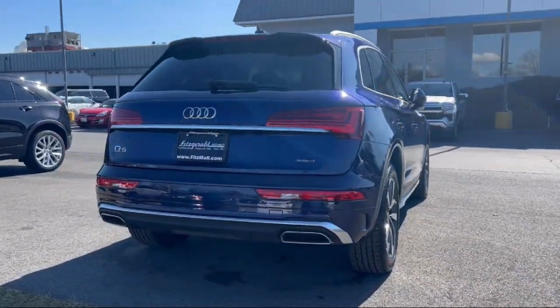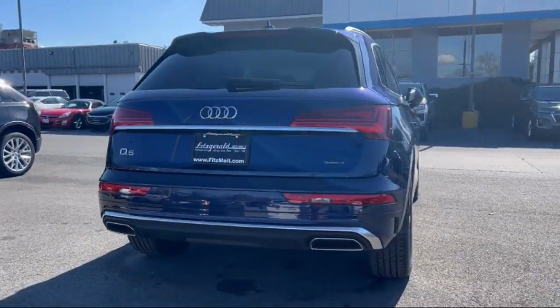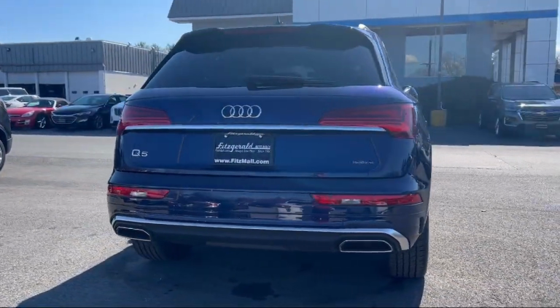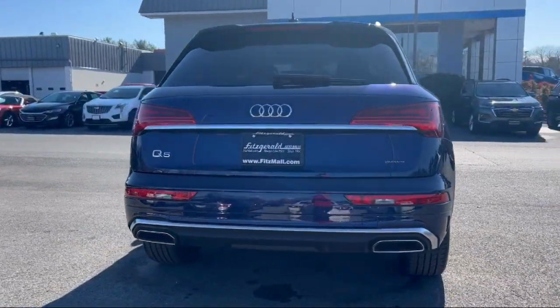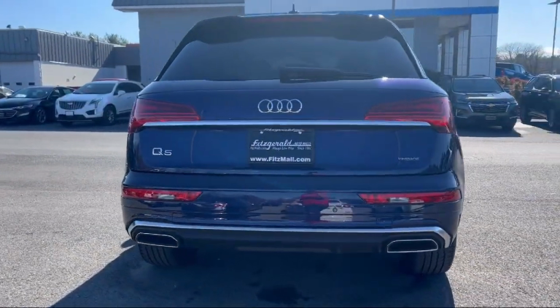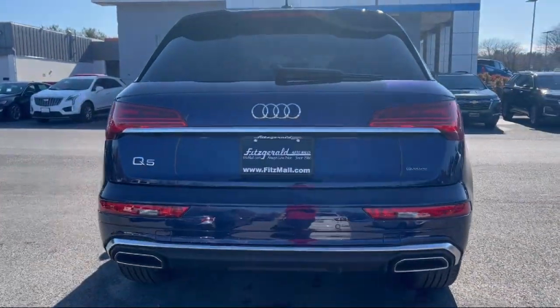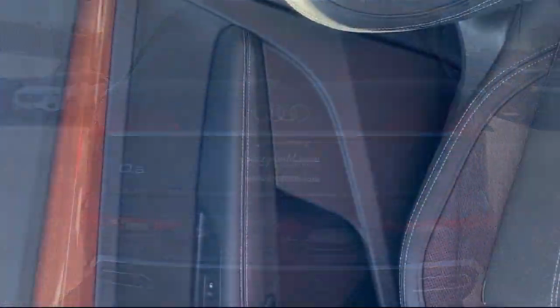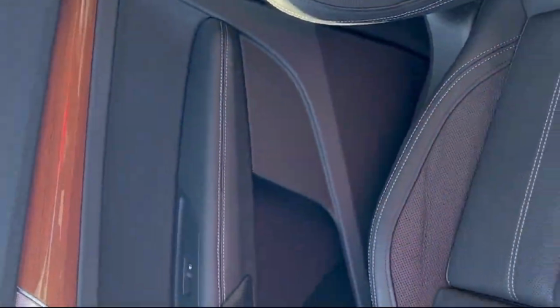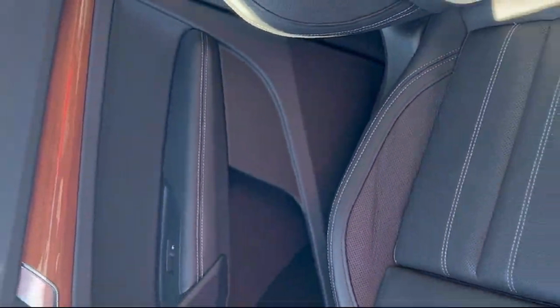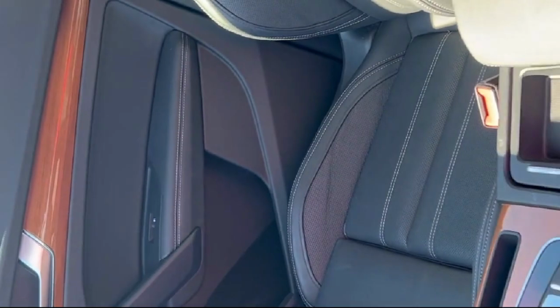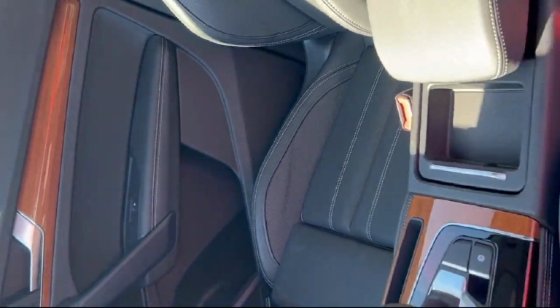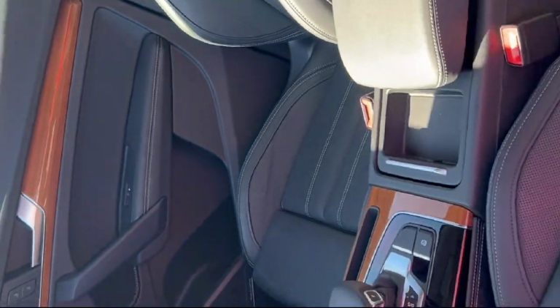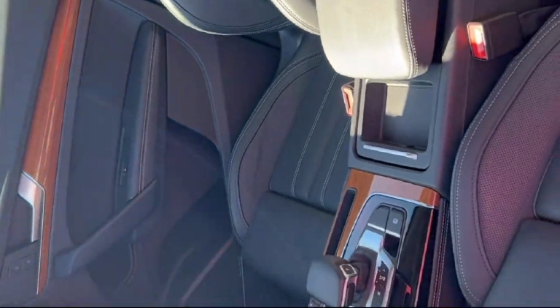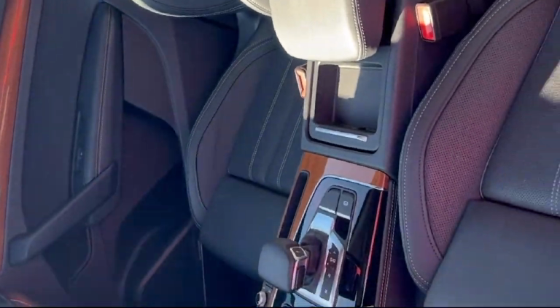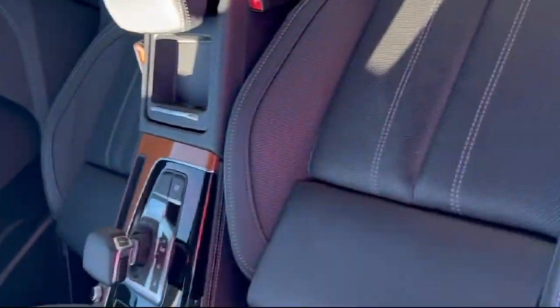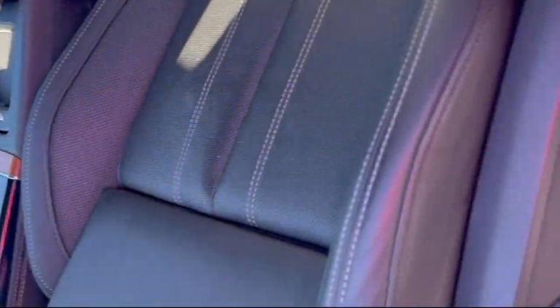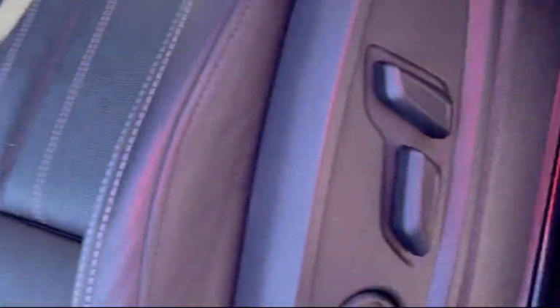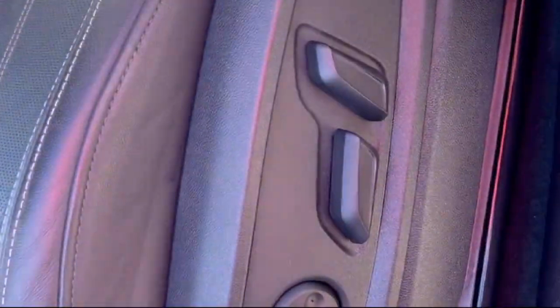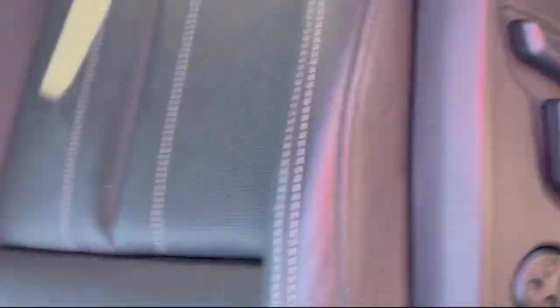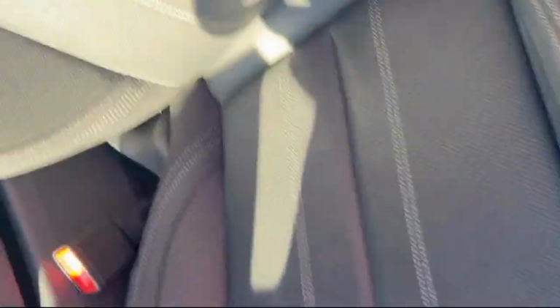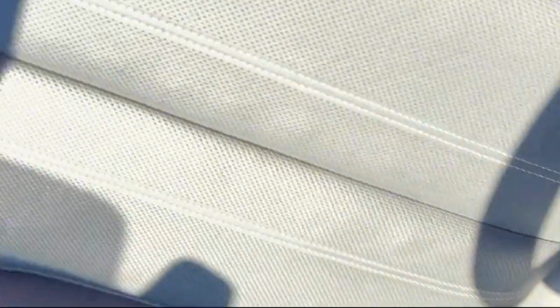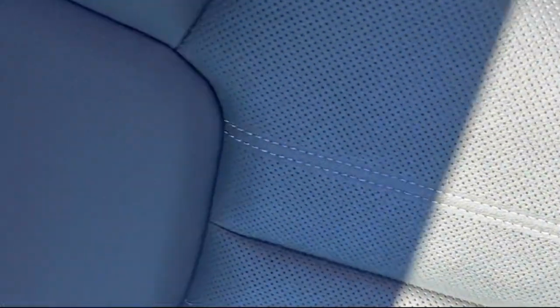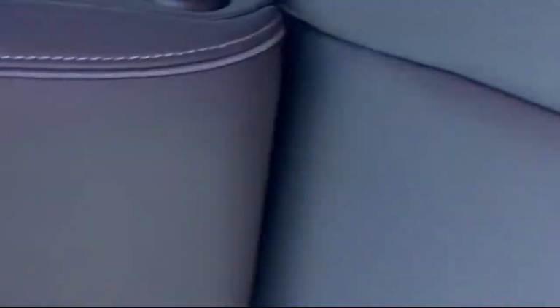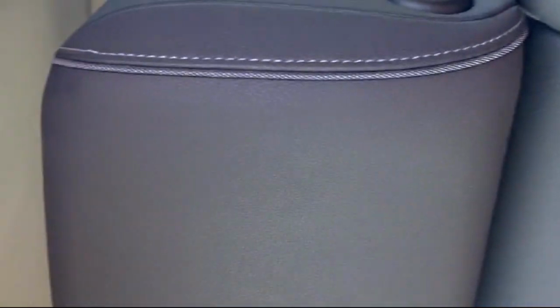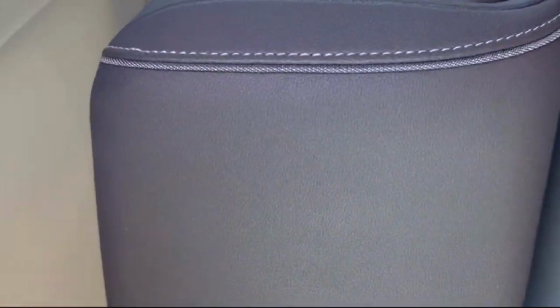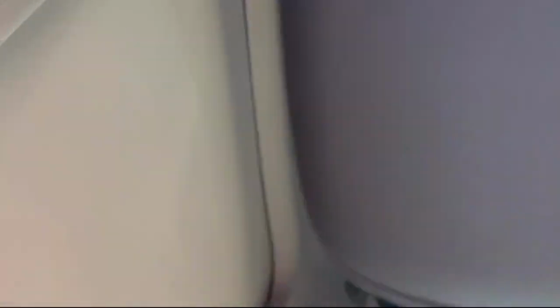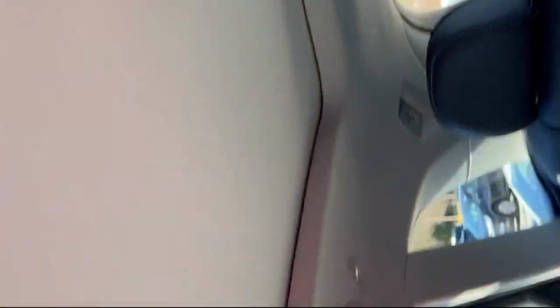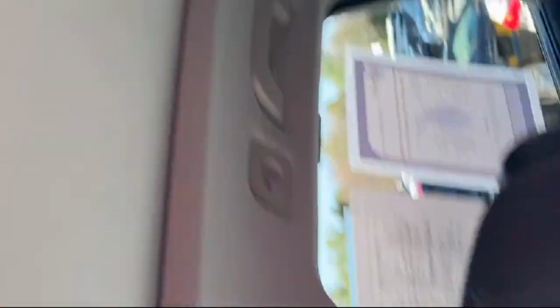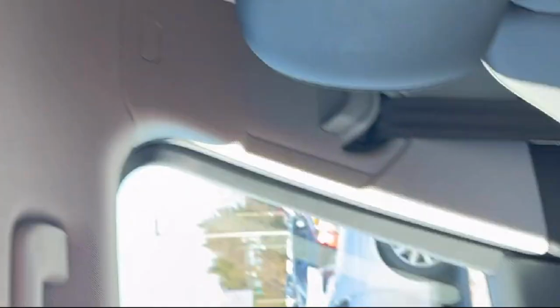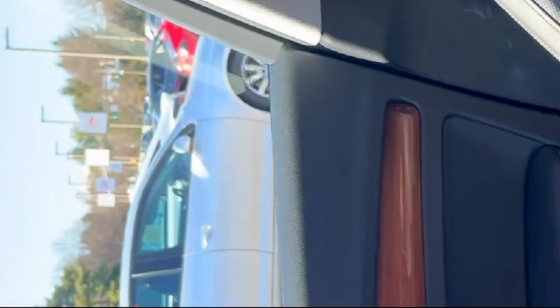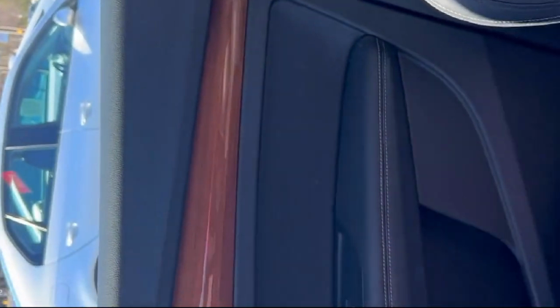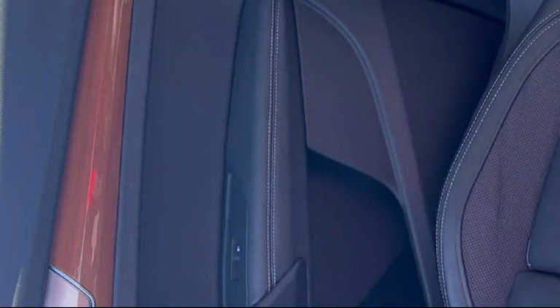Dual front air conditioning zones, universal remote transmitter homelink garage door opener, in-dash rear view monitor, steering wheel mounted cruise control, and has less than 20,000 miles on the odometer.